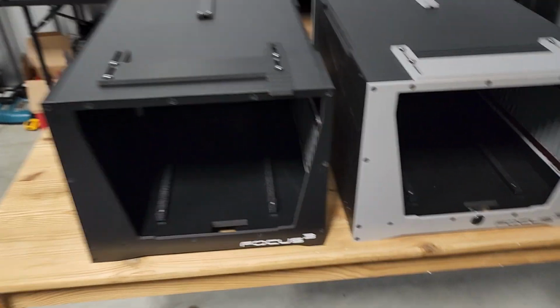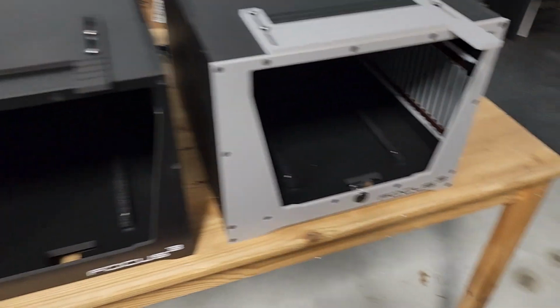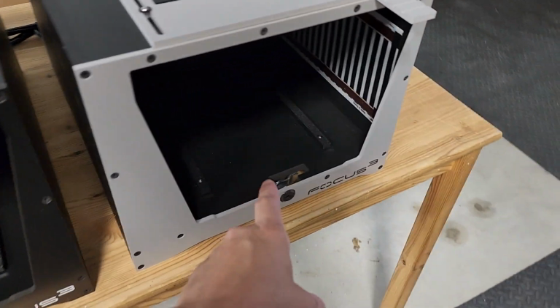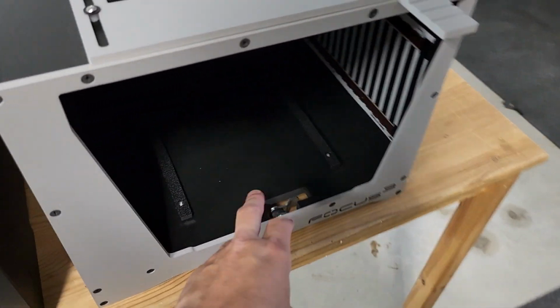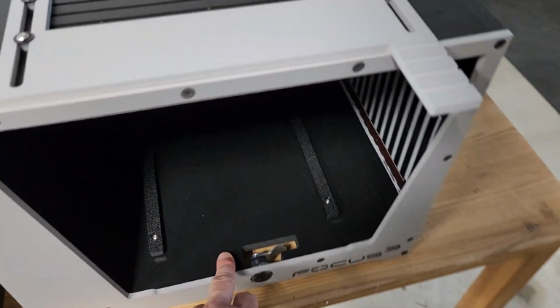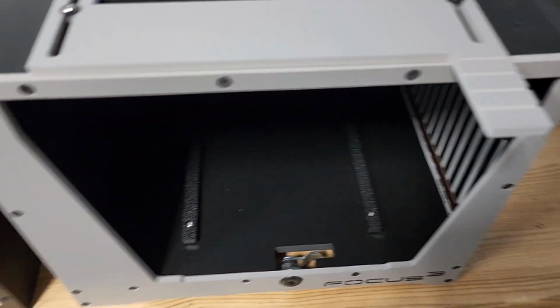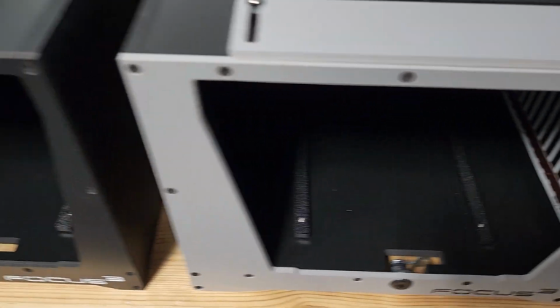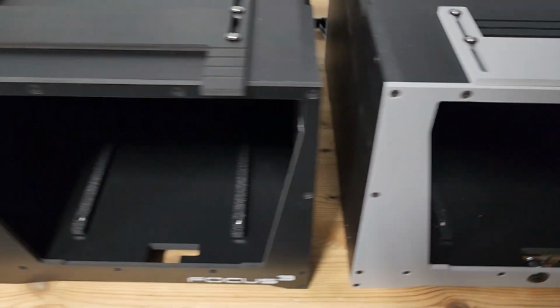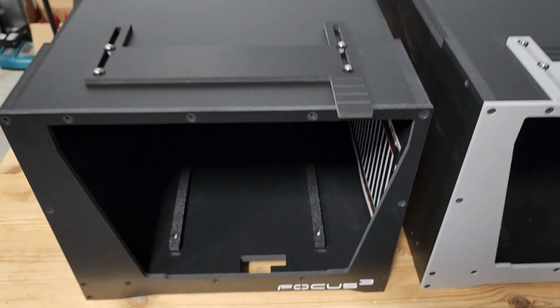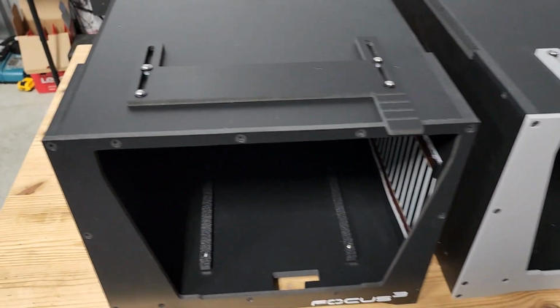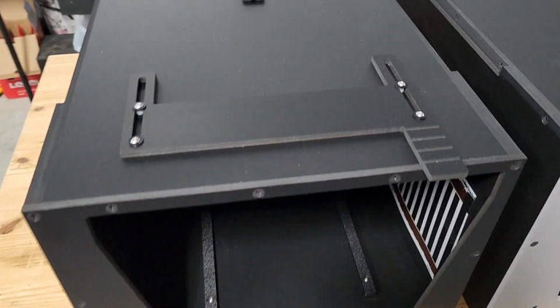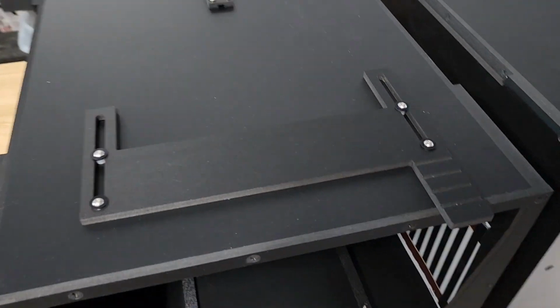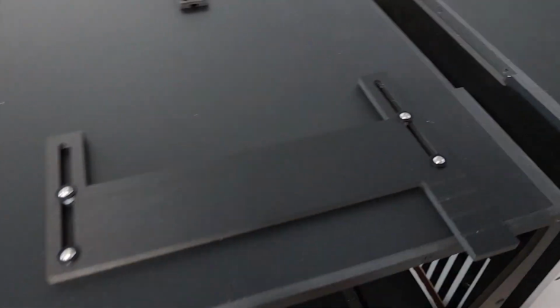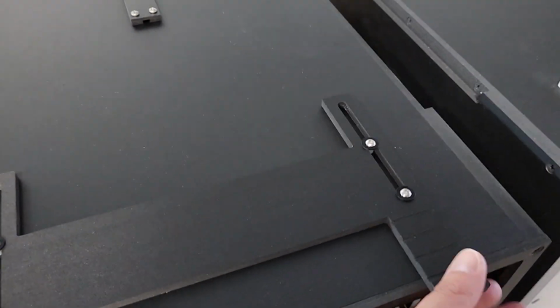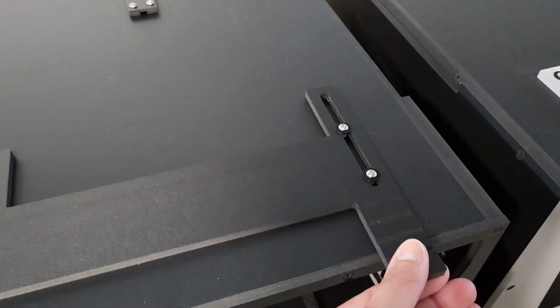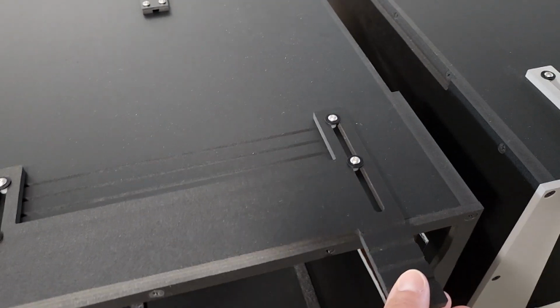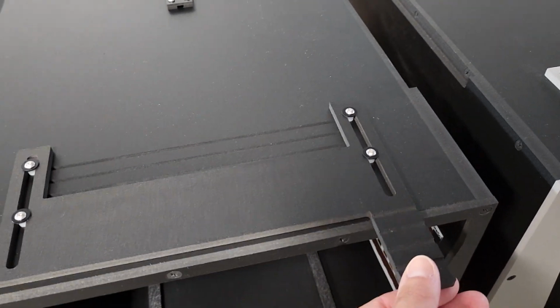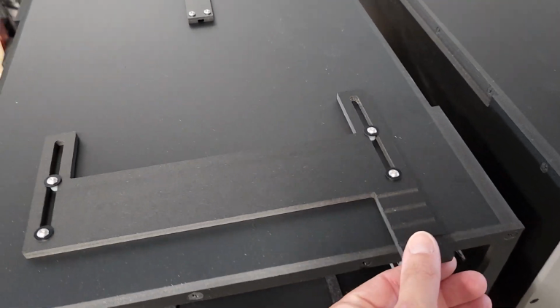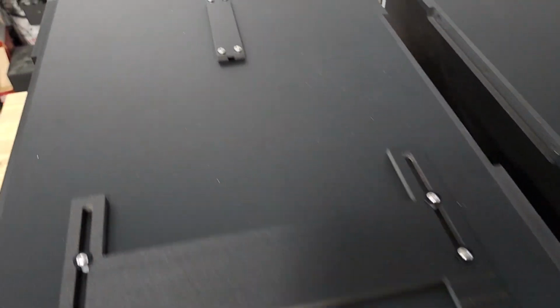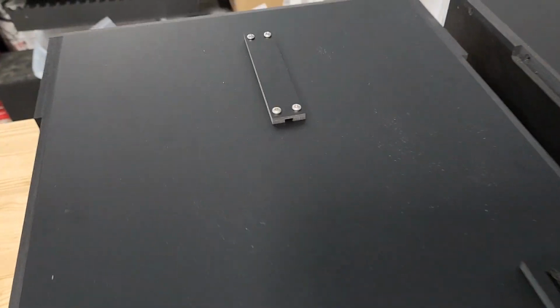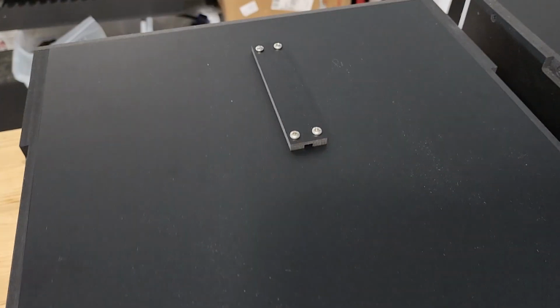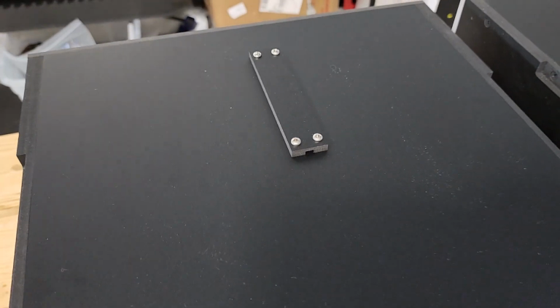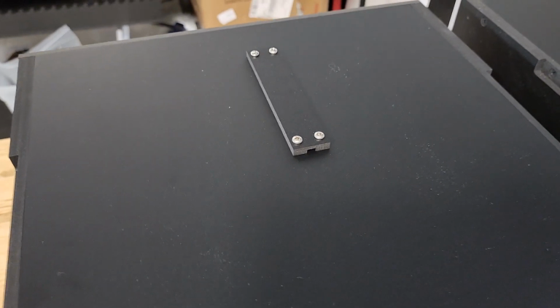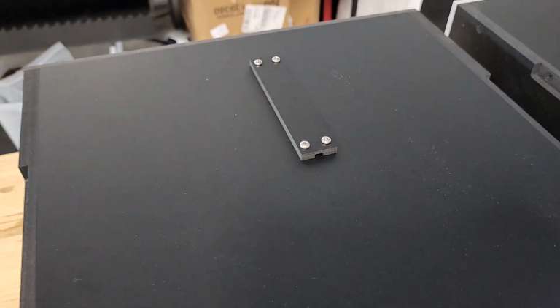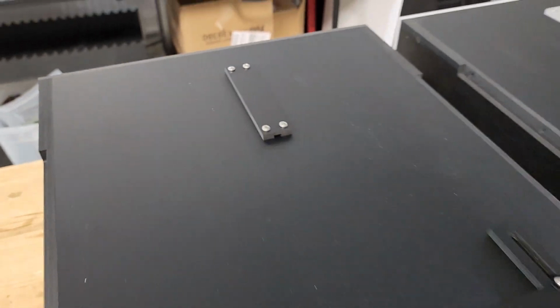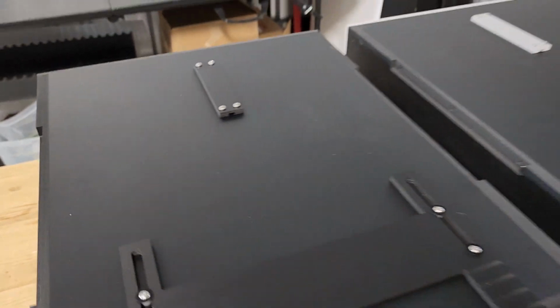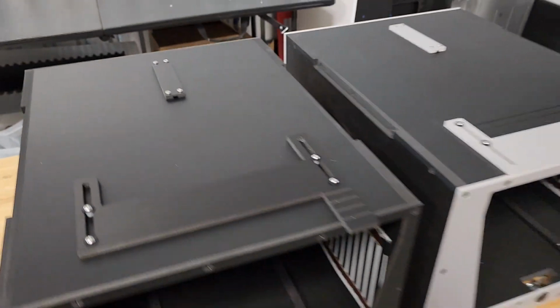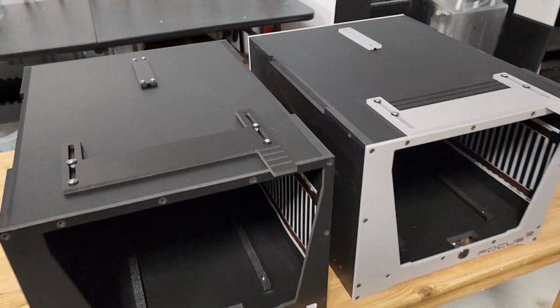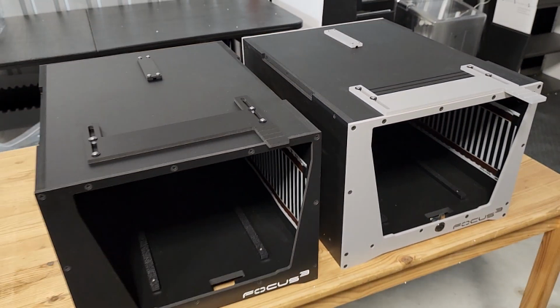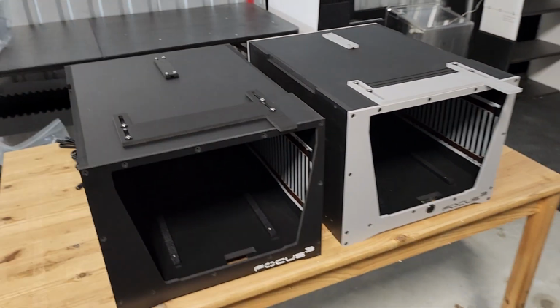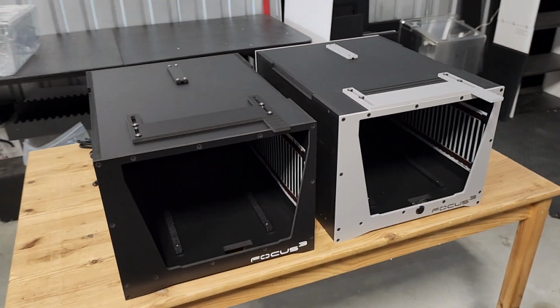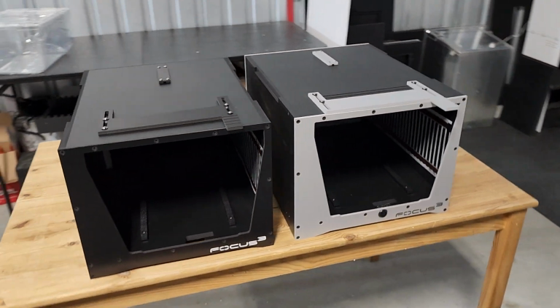This one does feature a keyed lock, nice and tidy under there. It also has adjustable venting and your probe cord clamp right there.